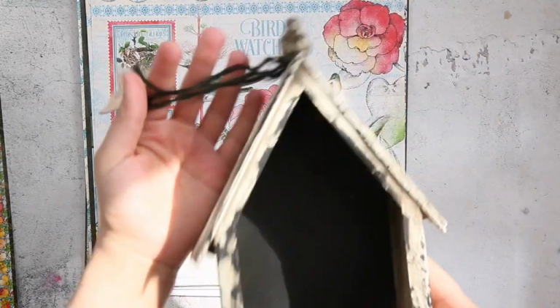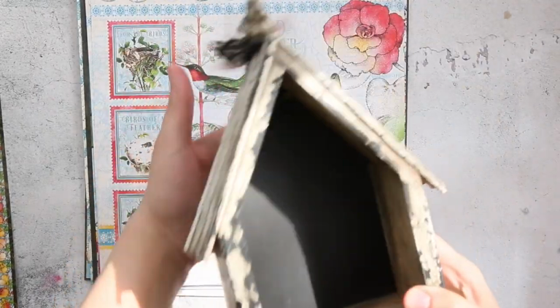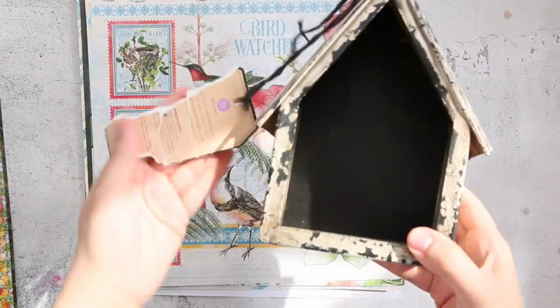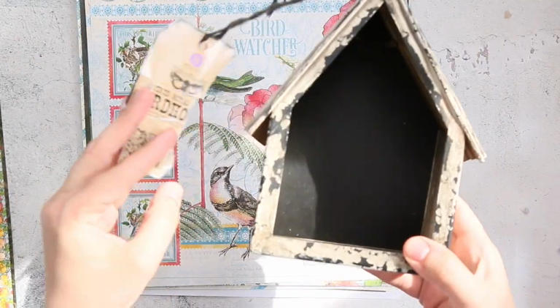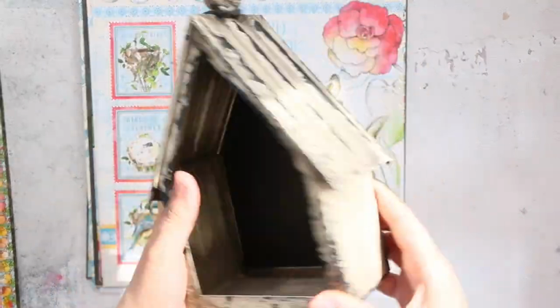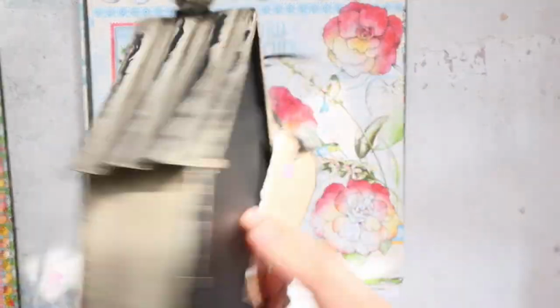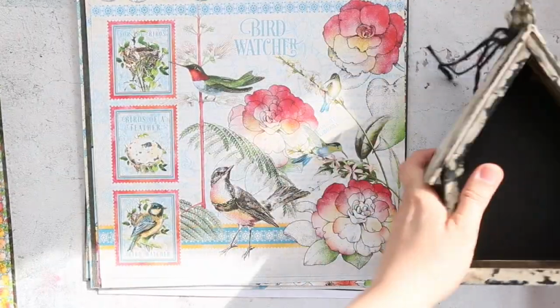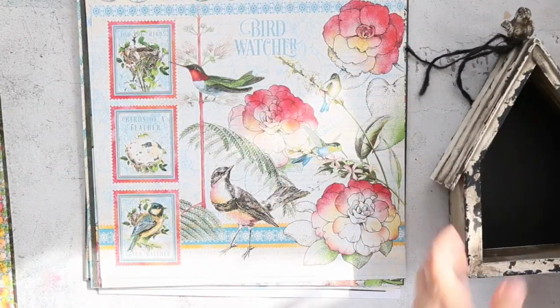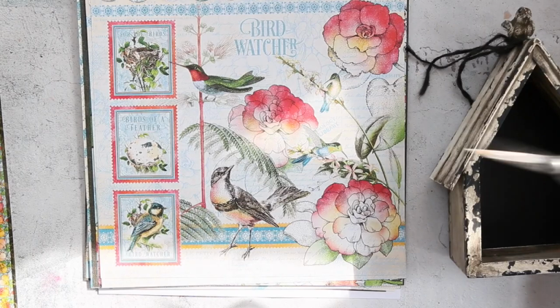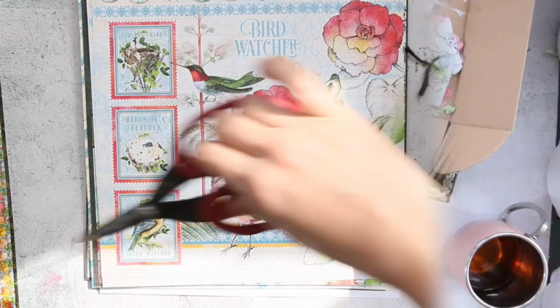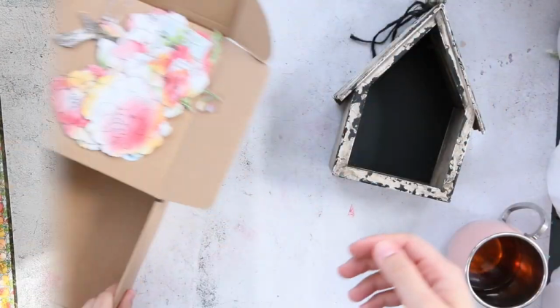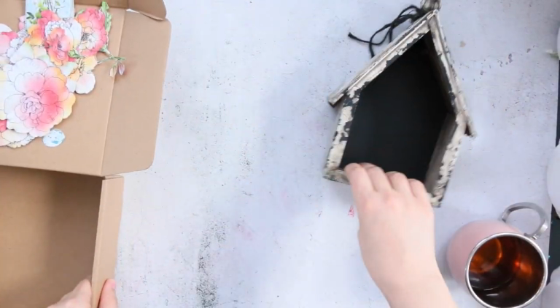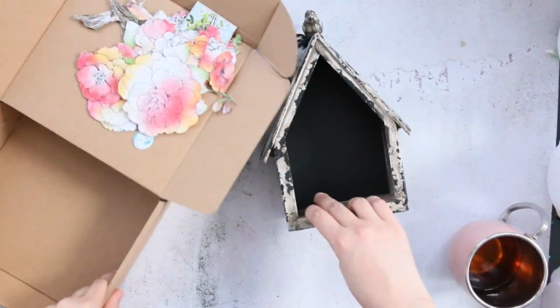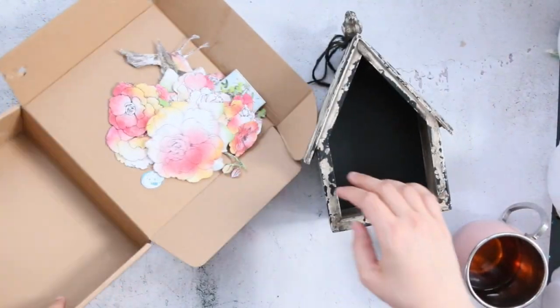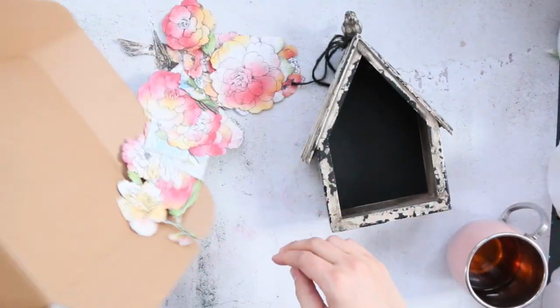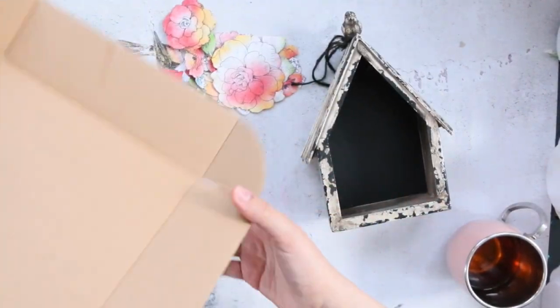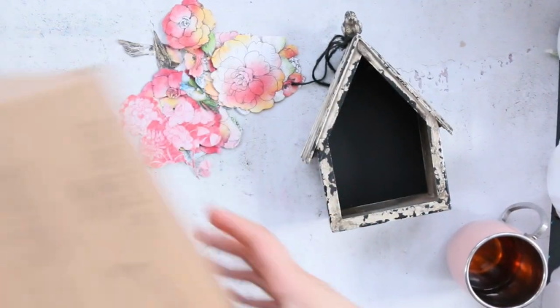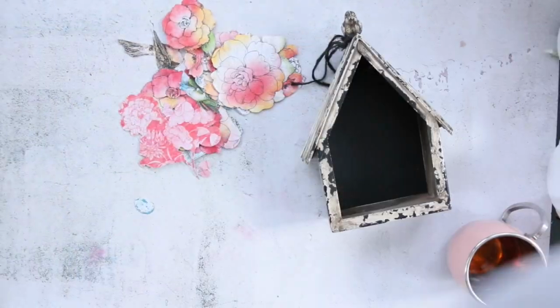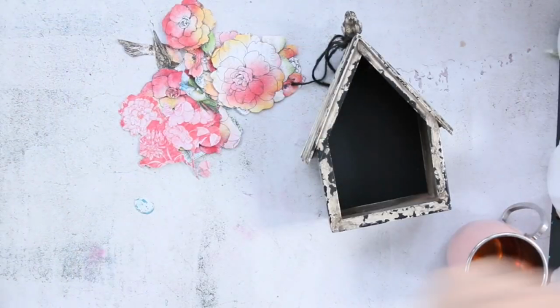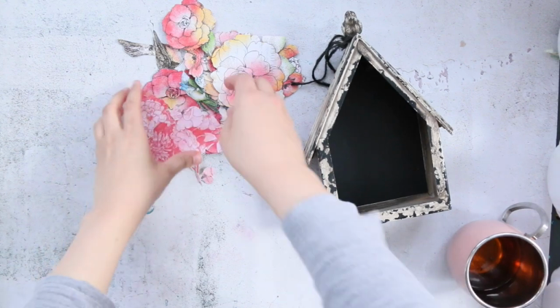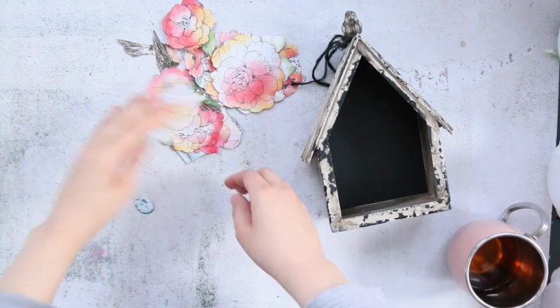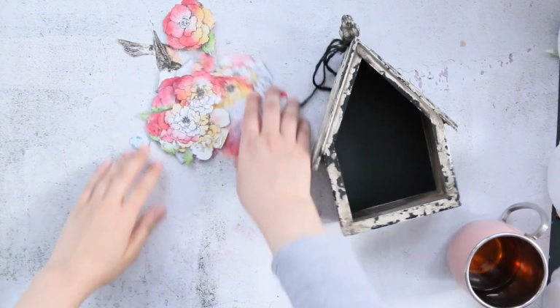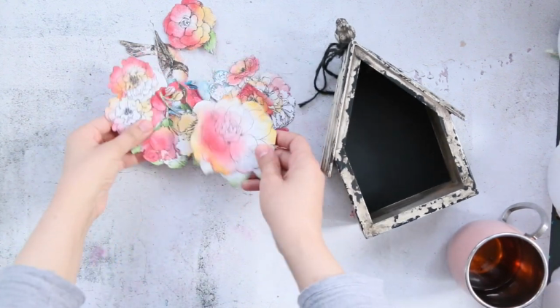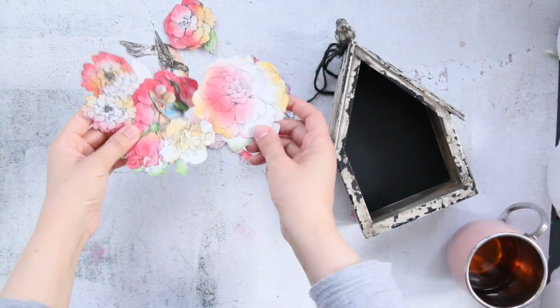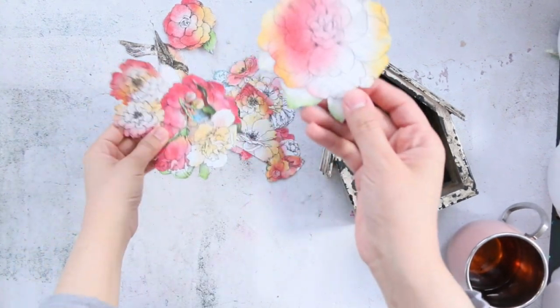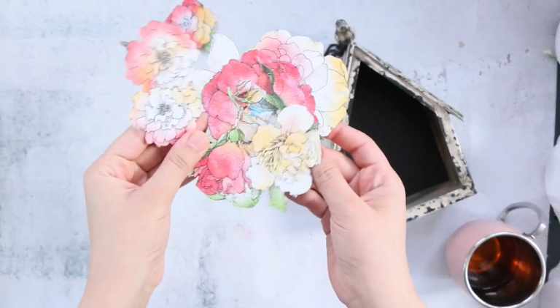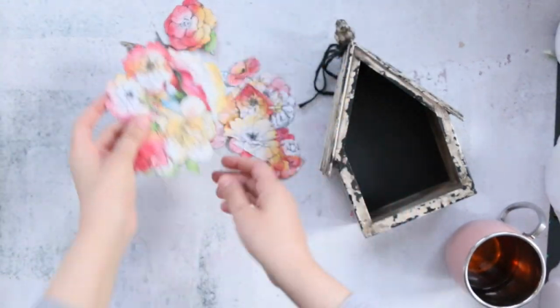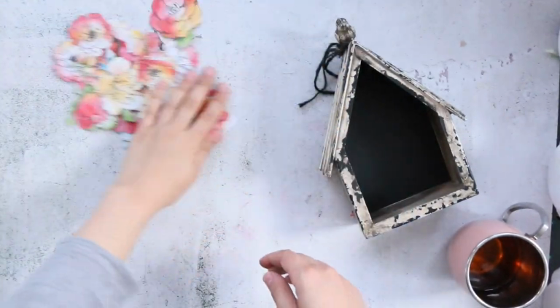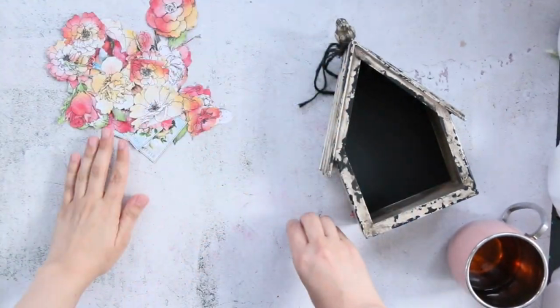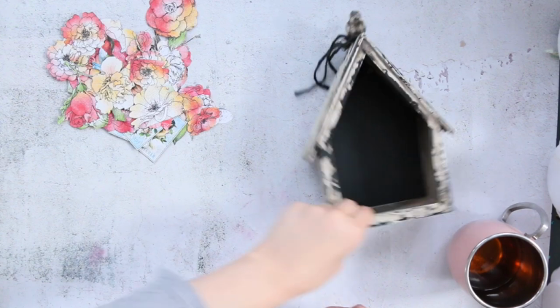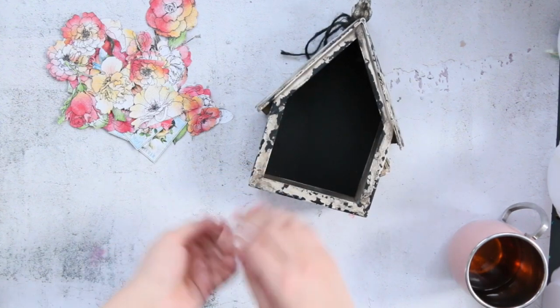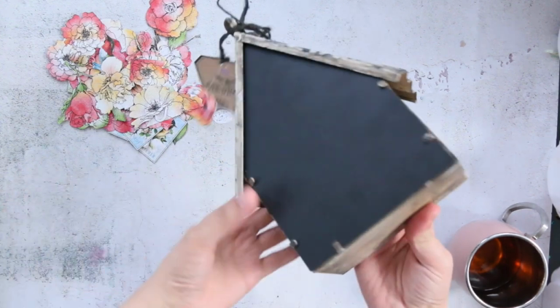Here is the birdhouse that I'm going to alter, and now it's time to fussy cut some birds, some eggs, and flowers. You can see my cup of tea — it has an eye on it!